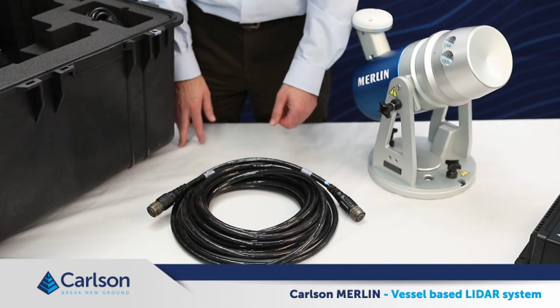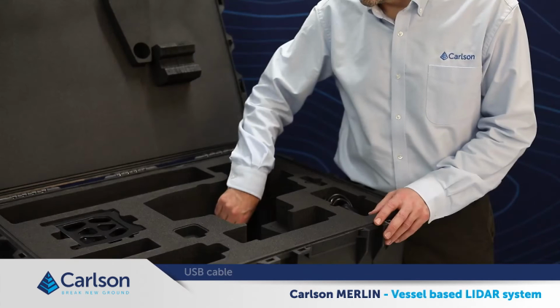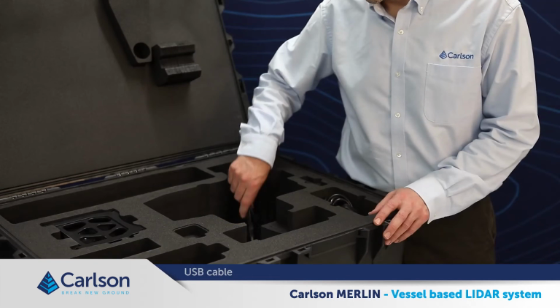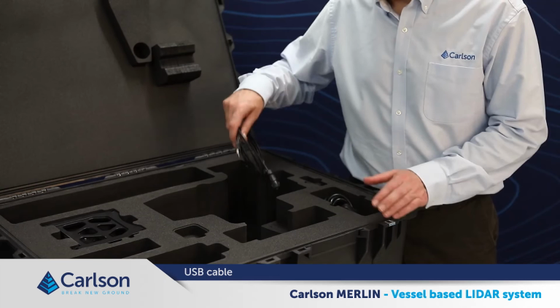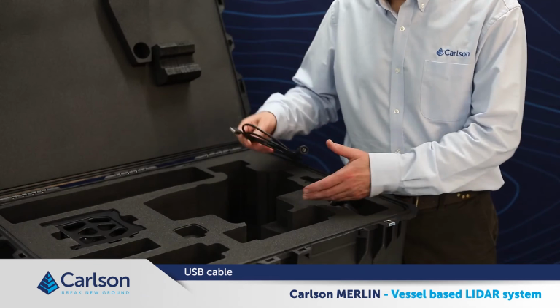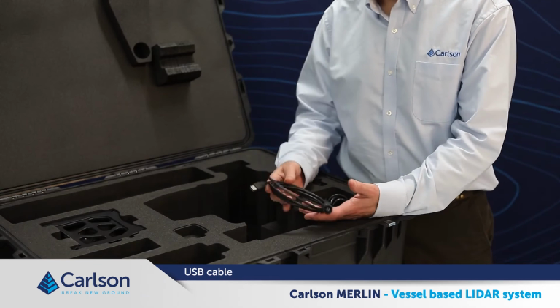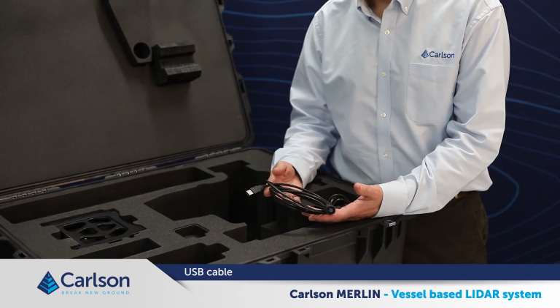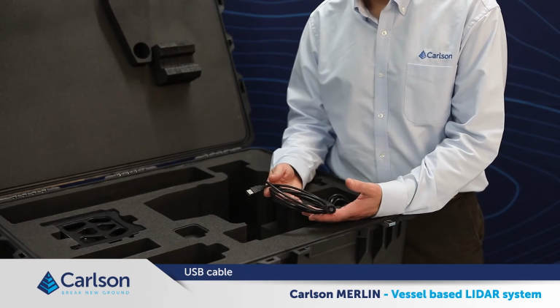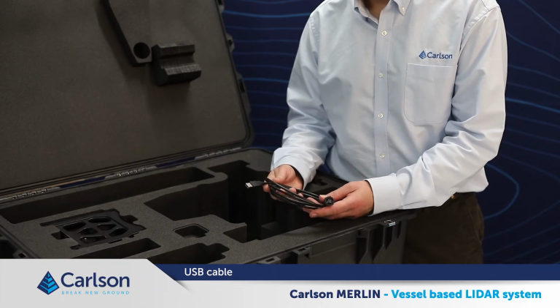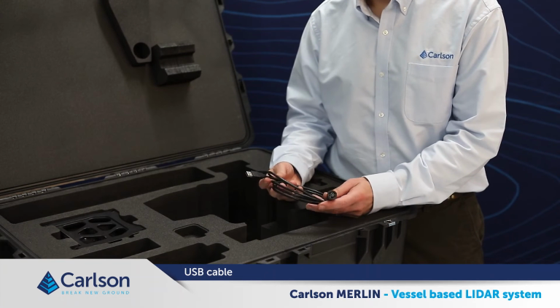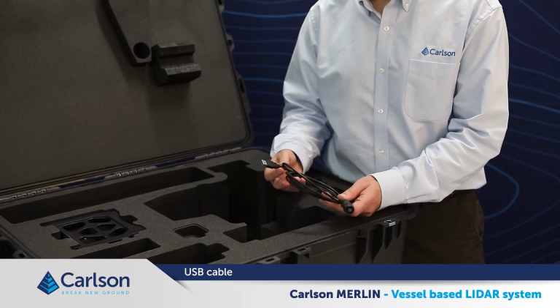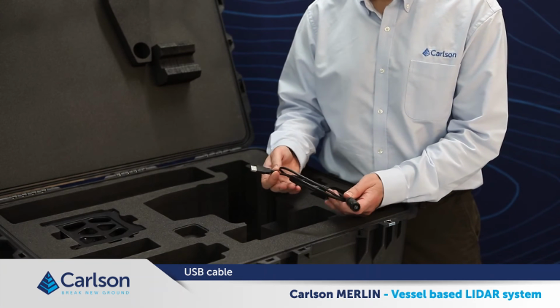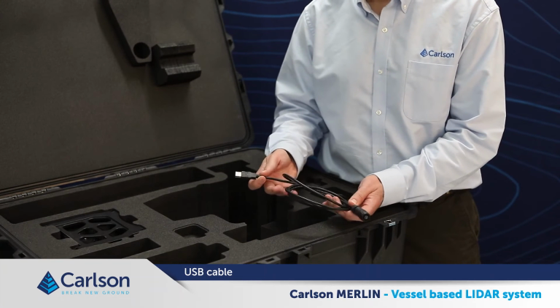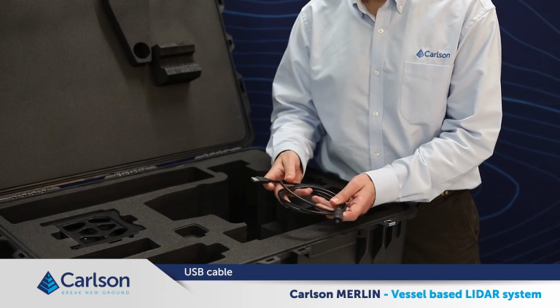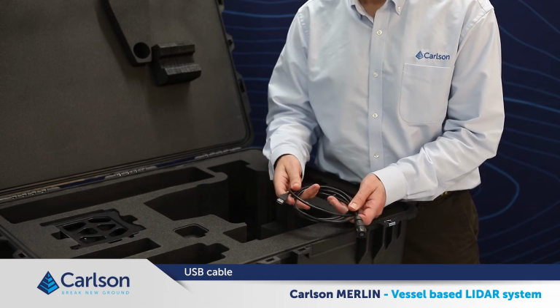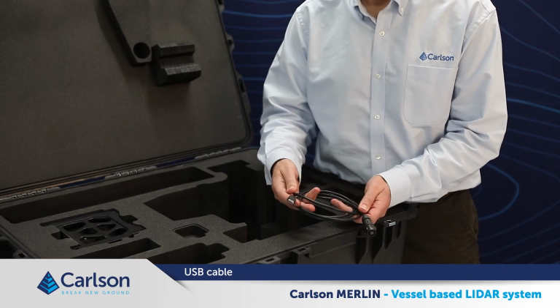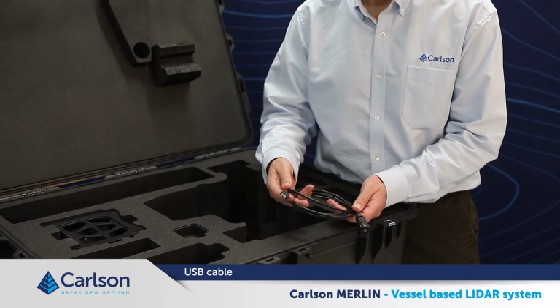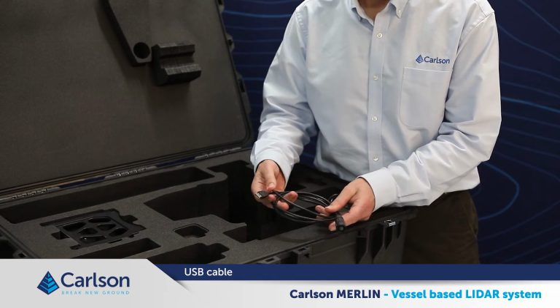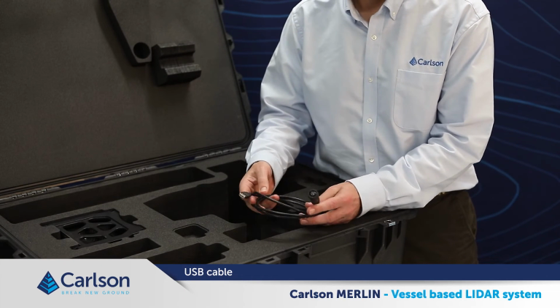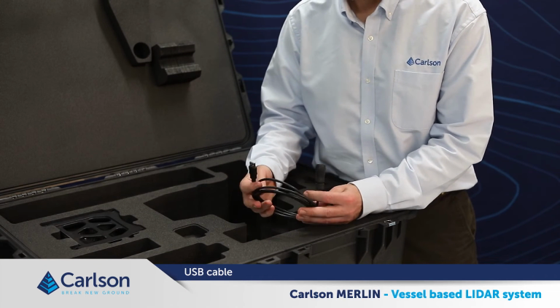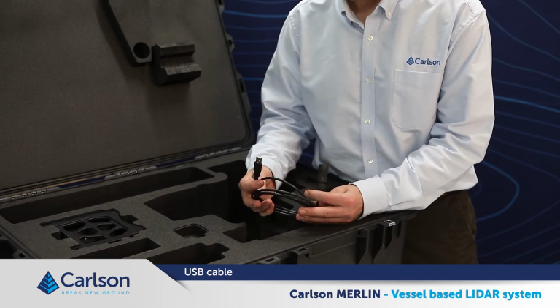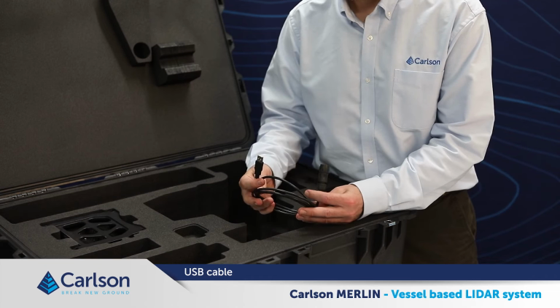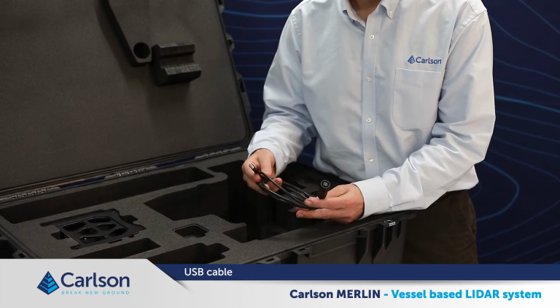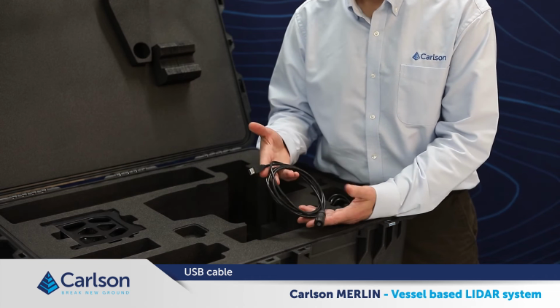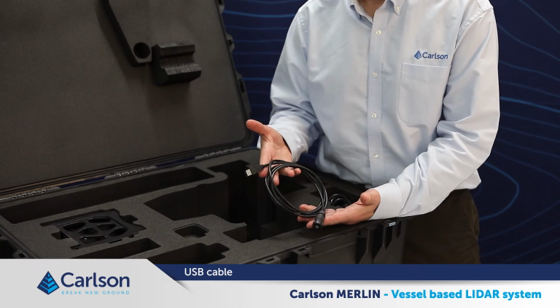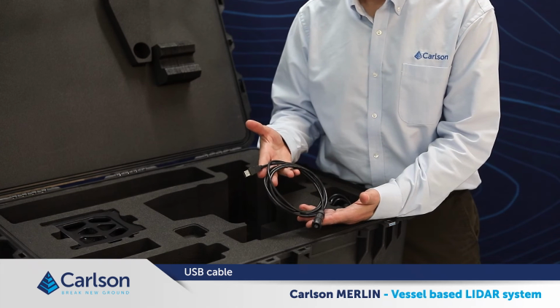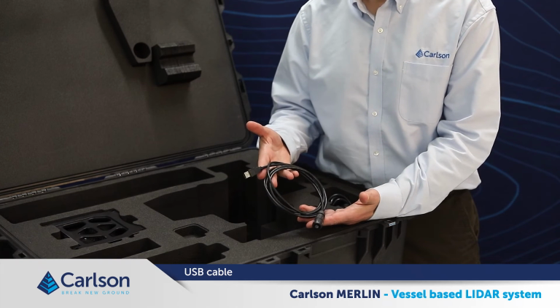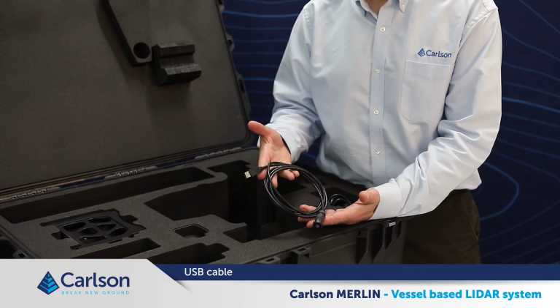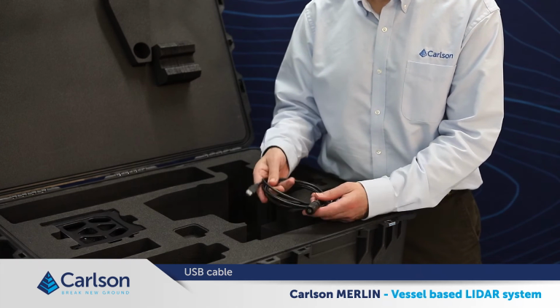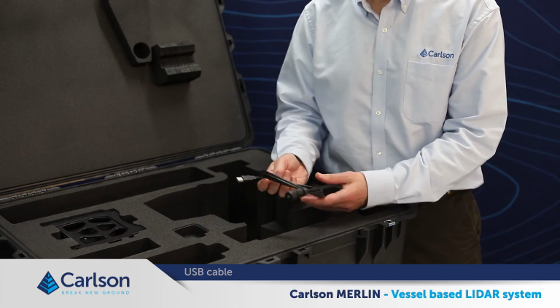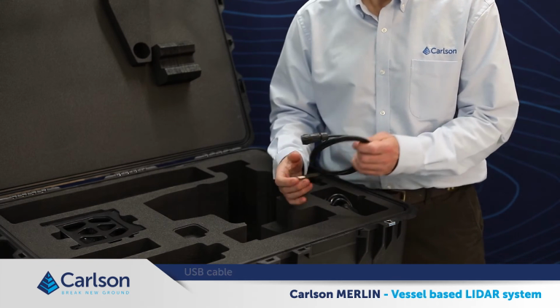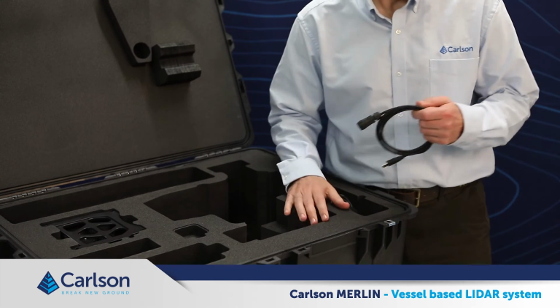This is the USB cable. Again, it is only to be used by trained personnel performing diagnostics on the system, so you don't need this for normal operations.